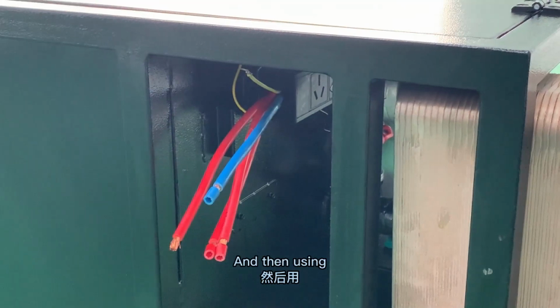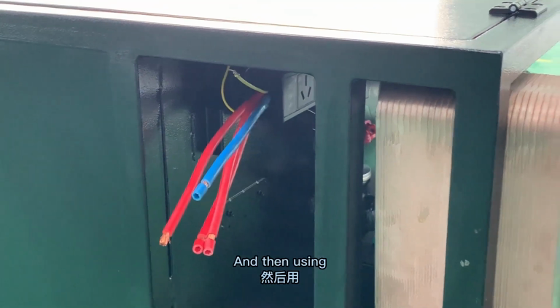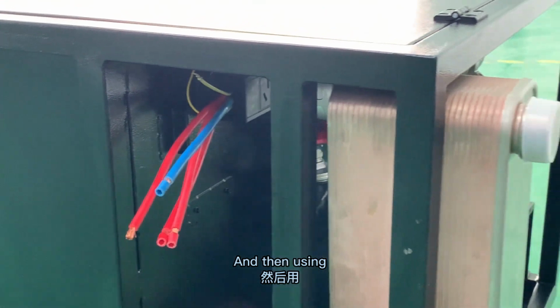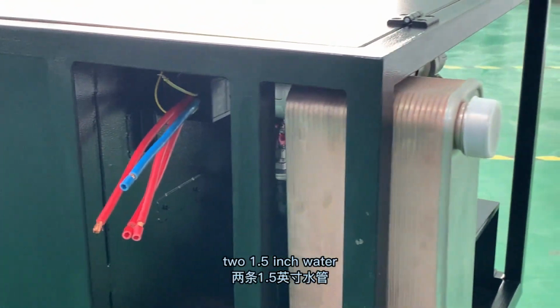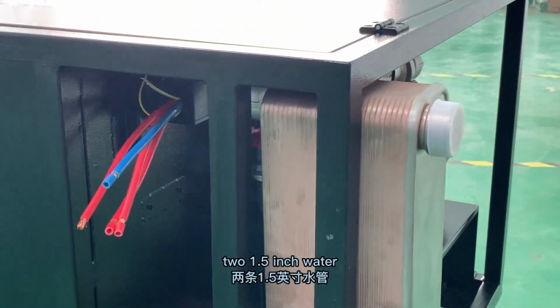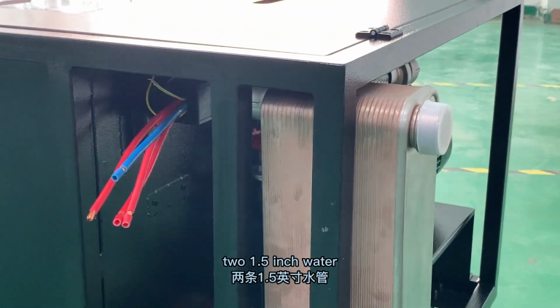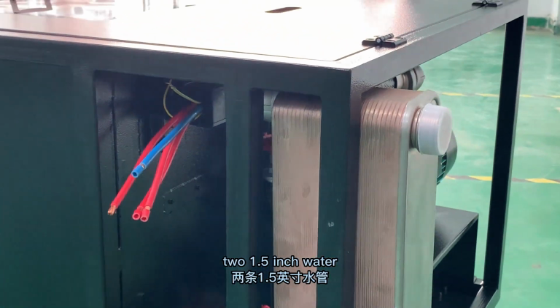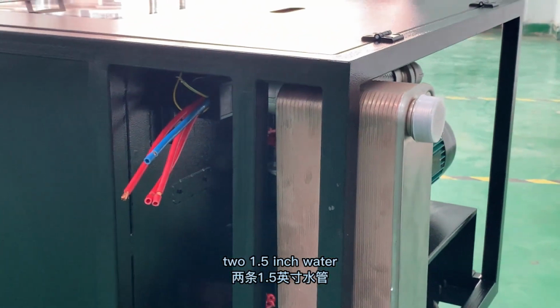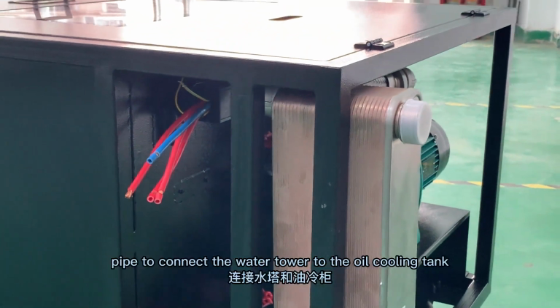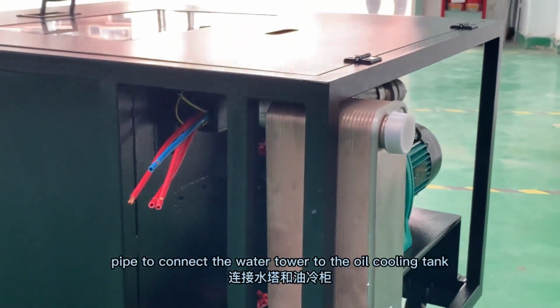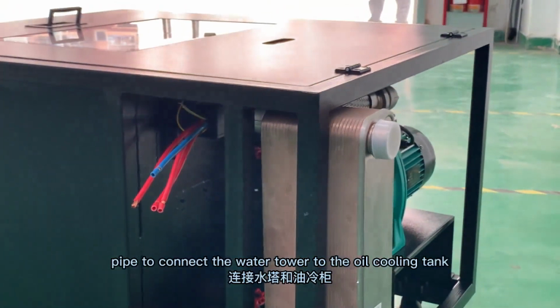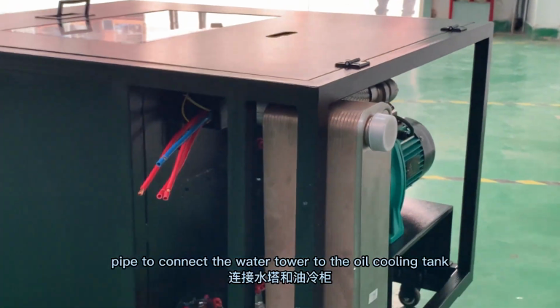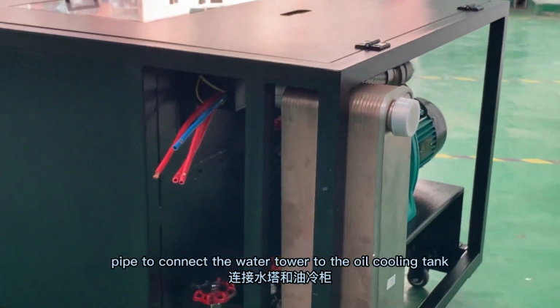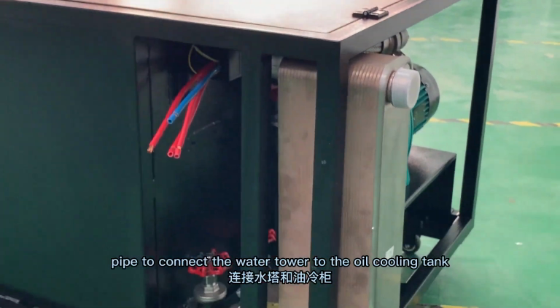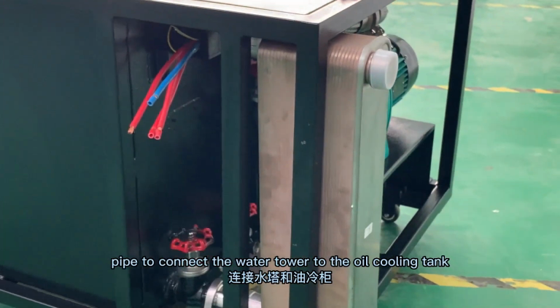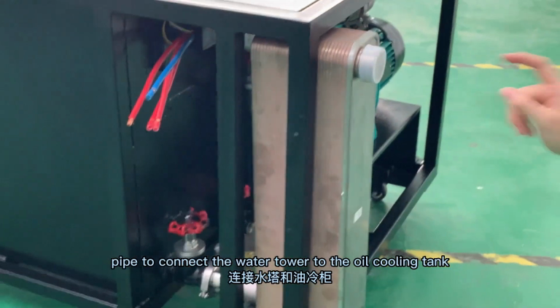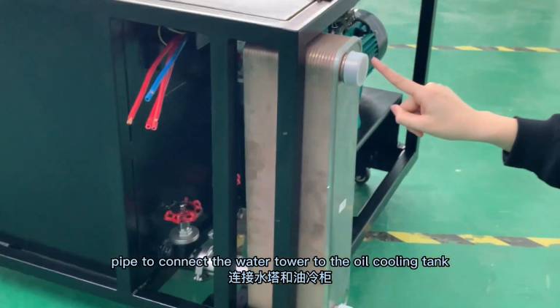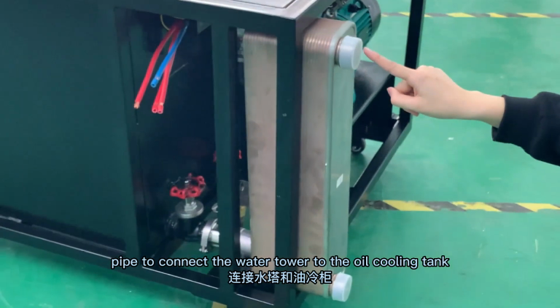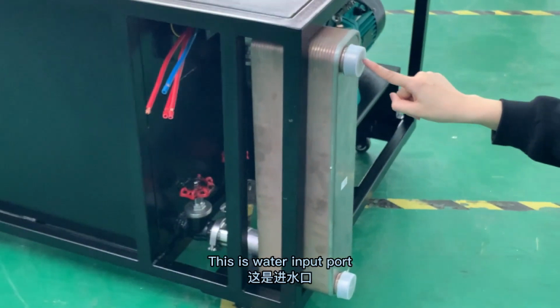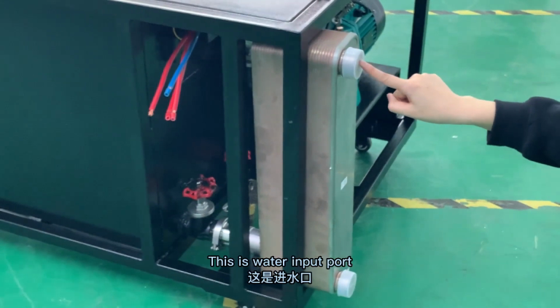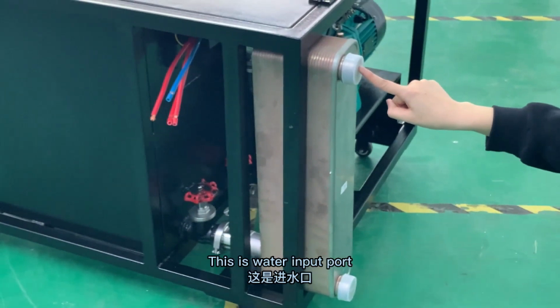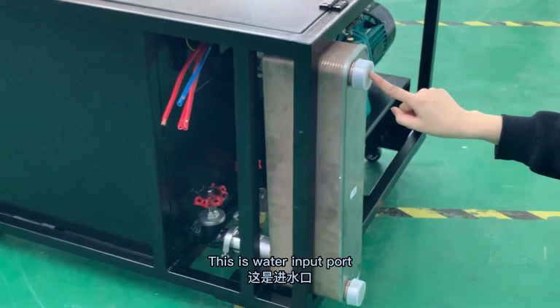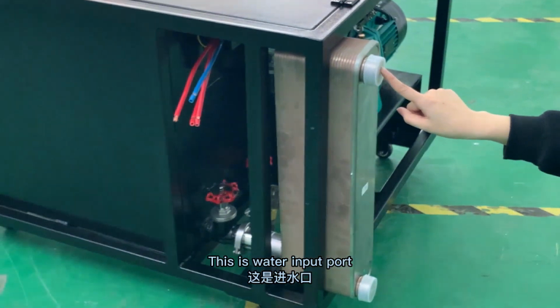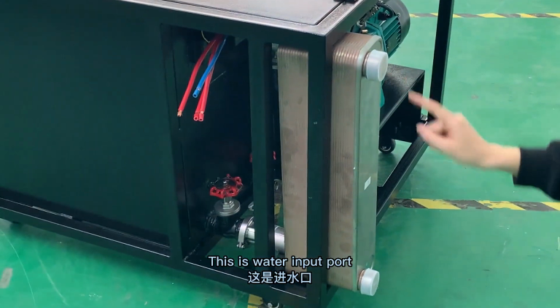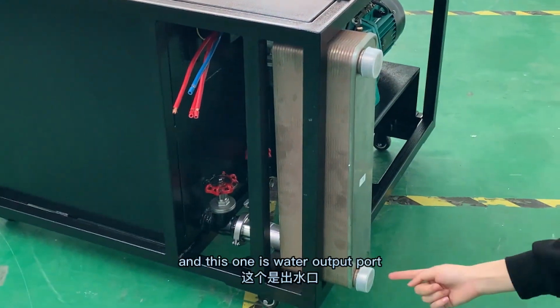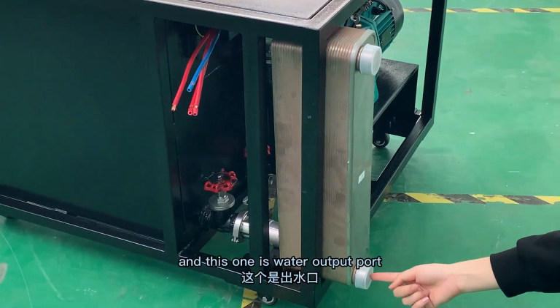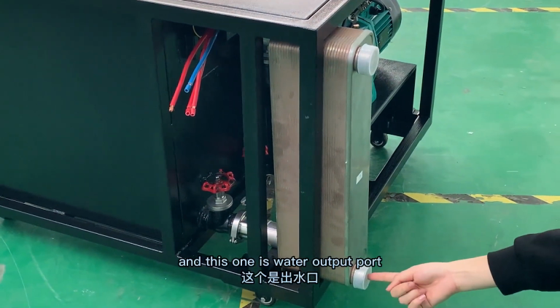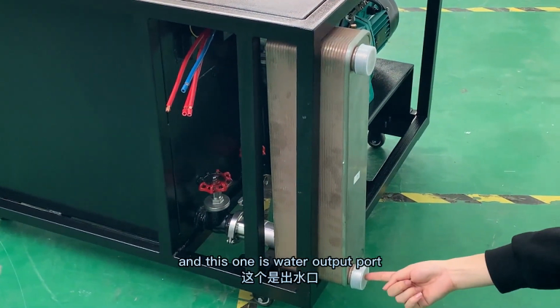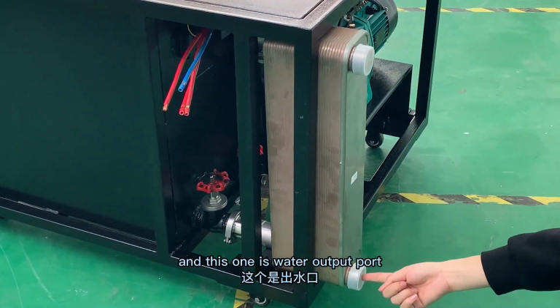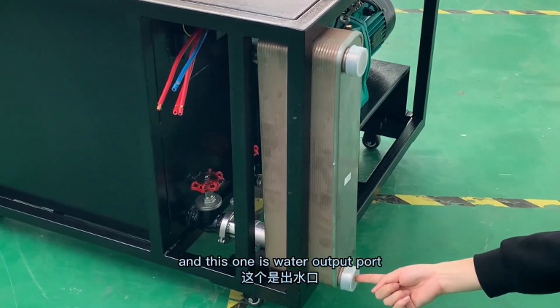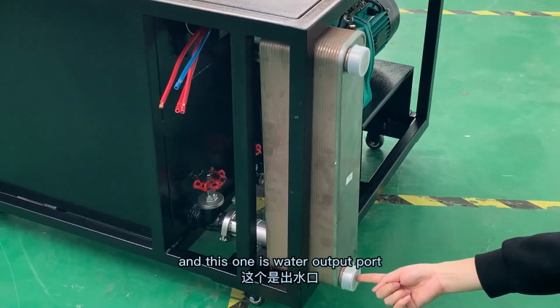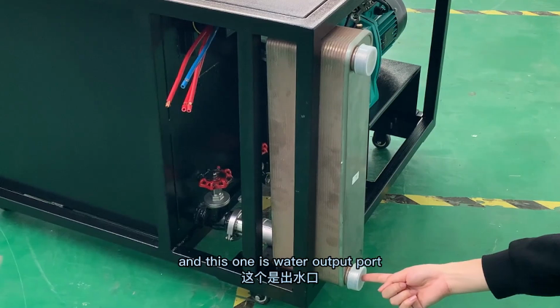Then use two 1.5 inch water pipes to connect the water tower to the oil cooling tank. This is the water input part and this one is the water output part.